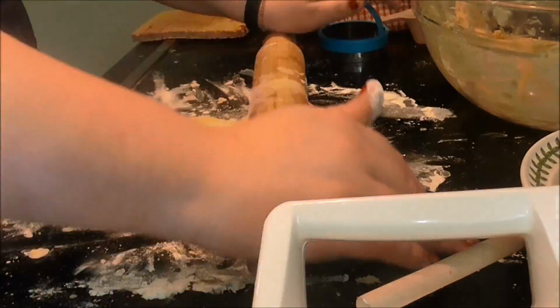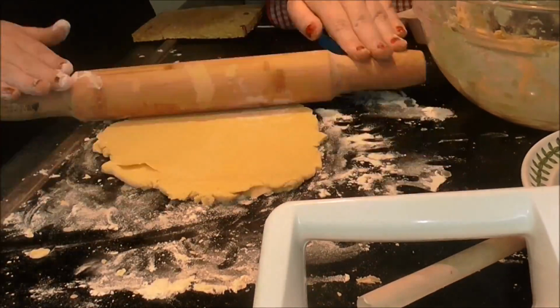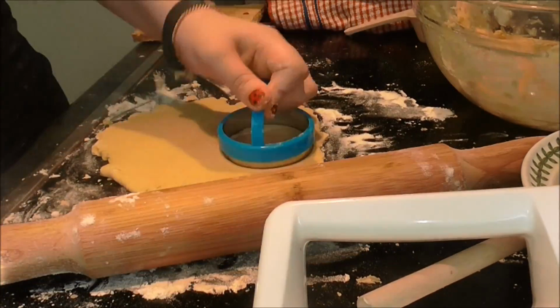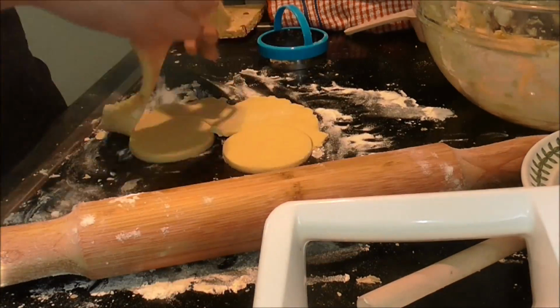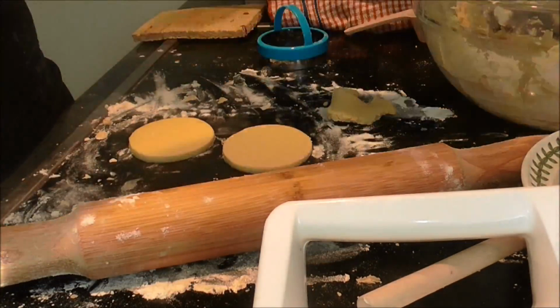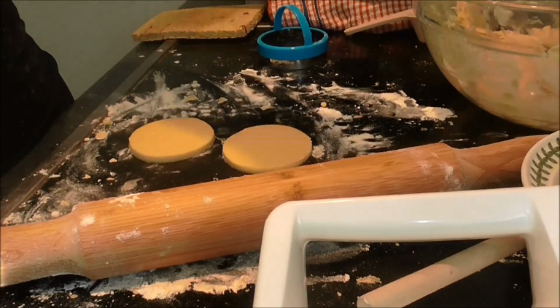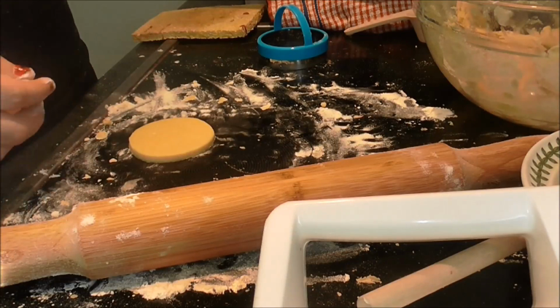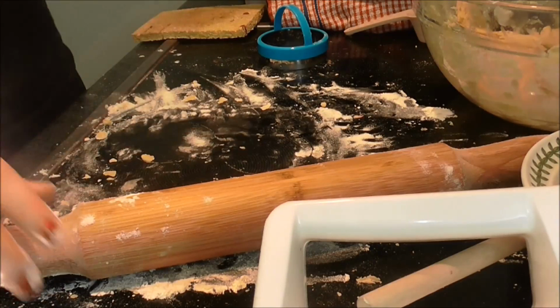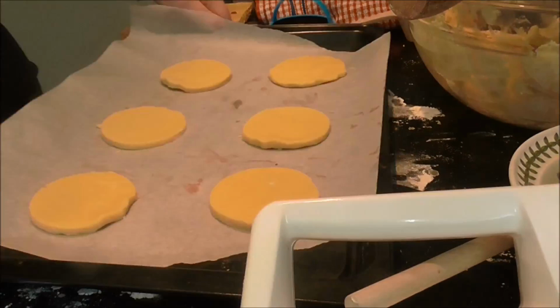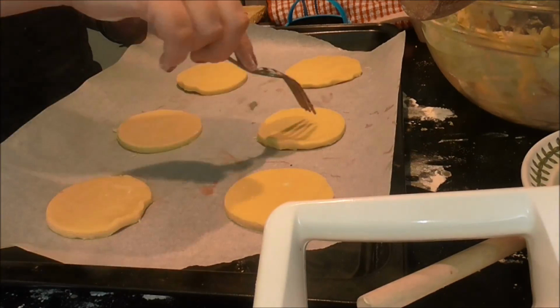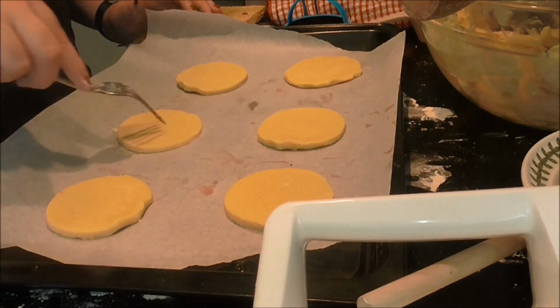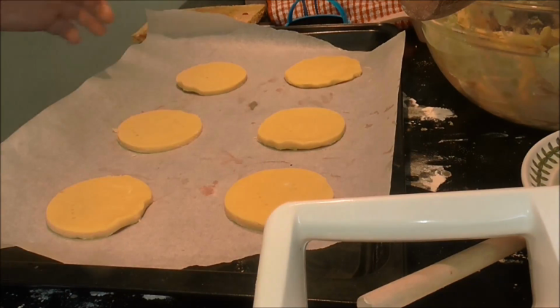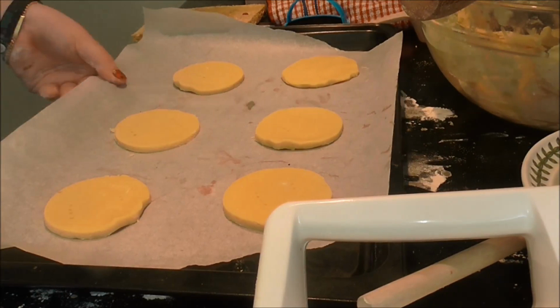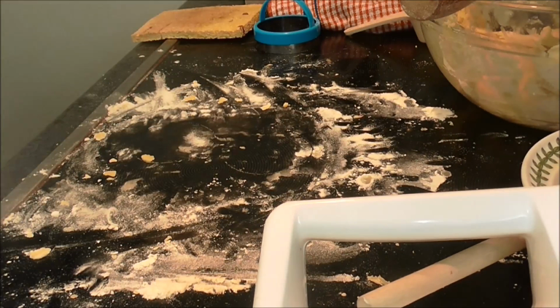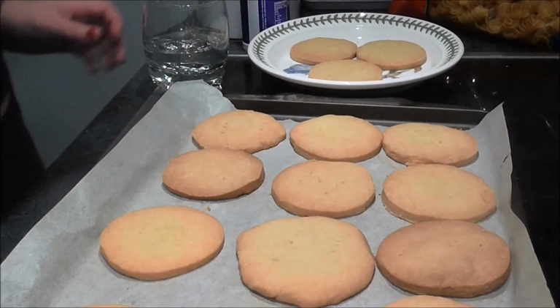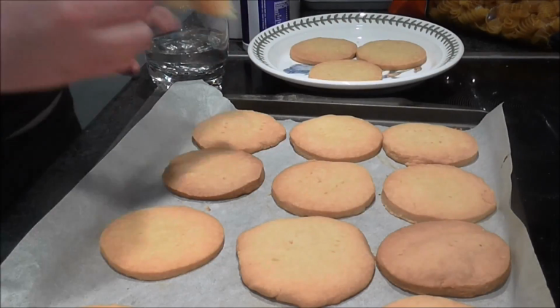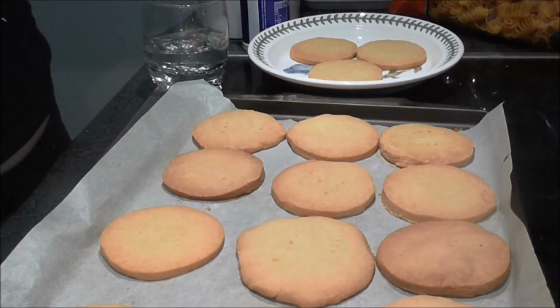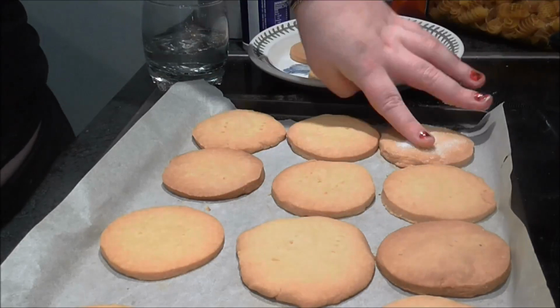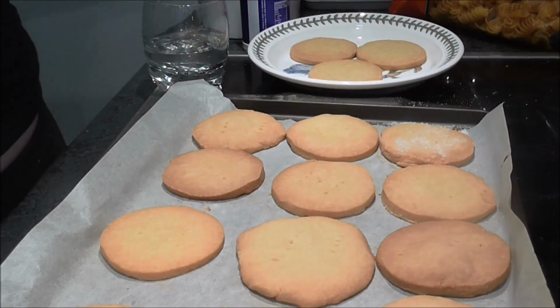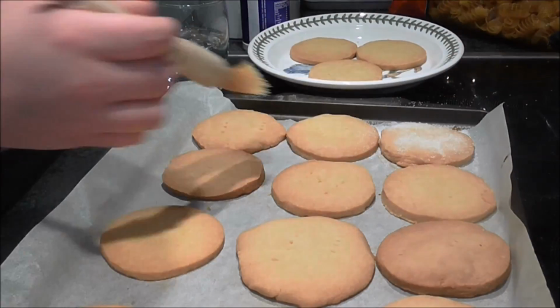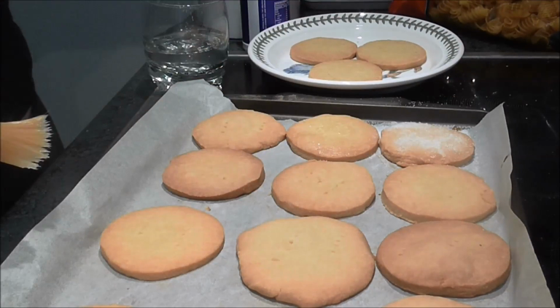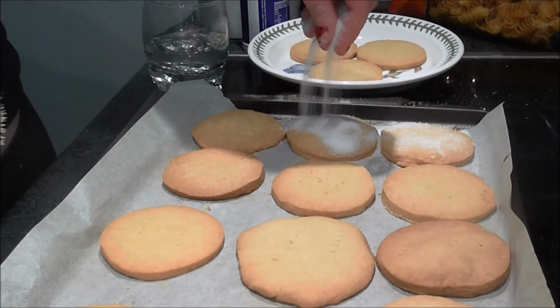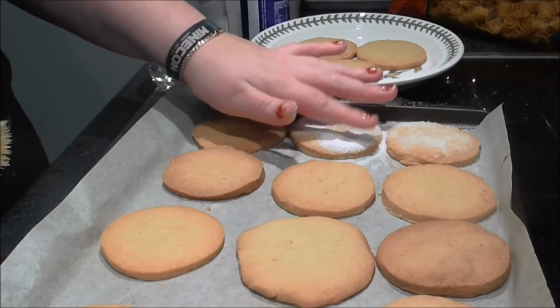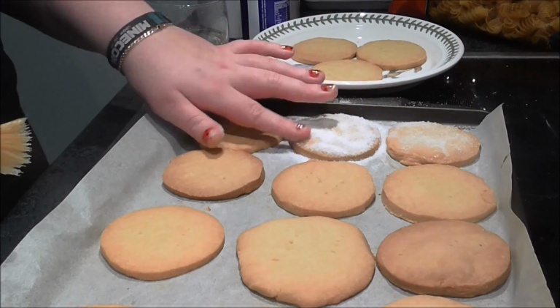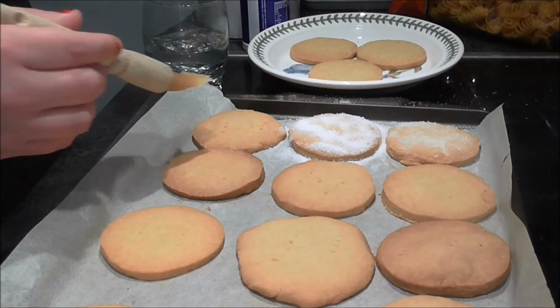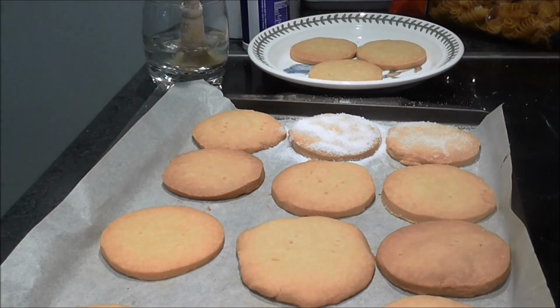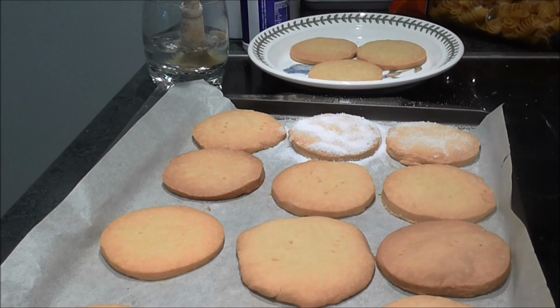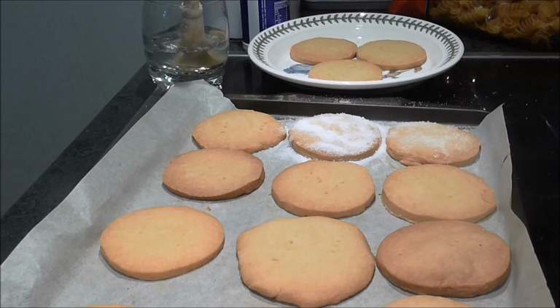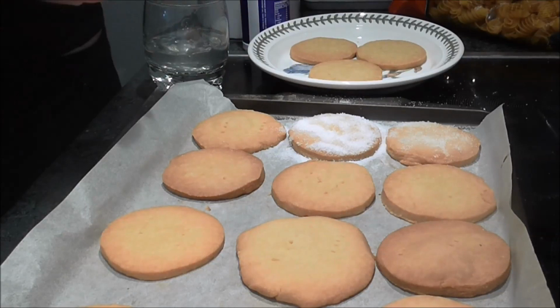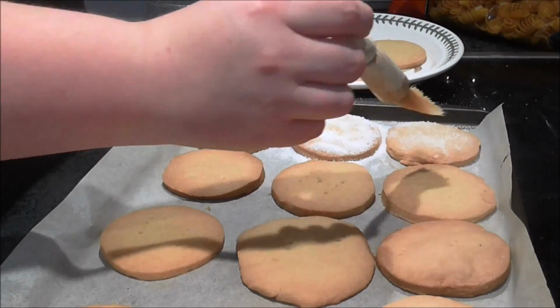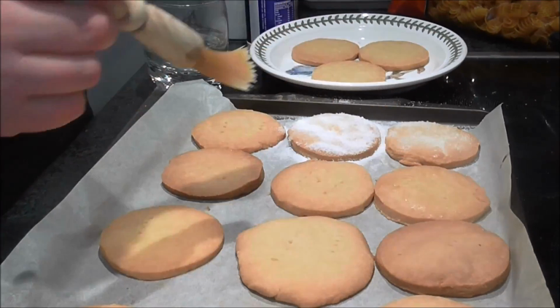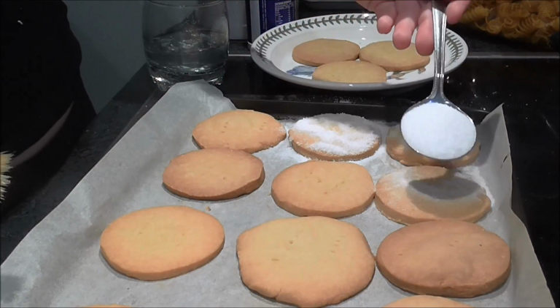Then I spiked them with a fork. After baking them at 160 degrees for 20 minutes, I brushed the shortbread with some water, covered them in sugar, and let it dry.